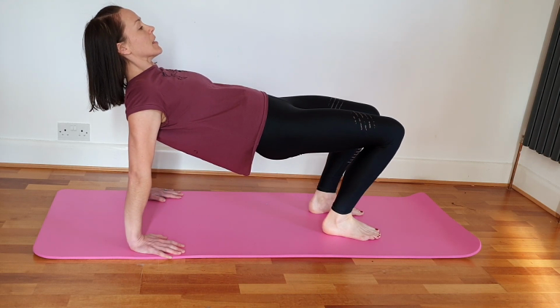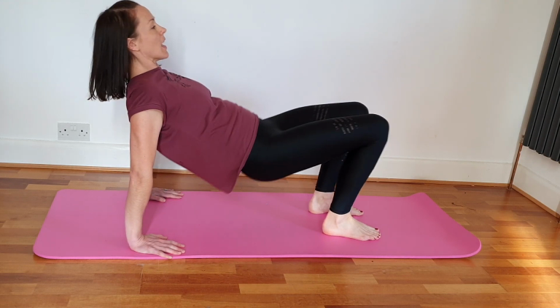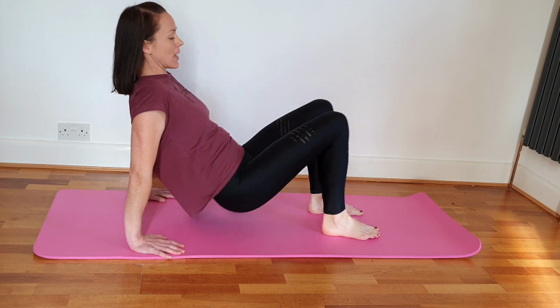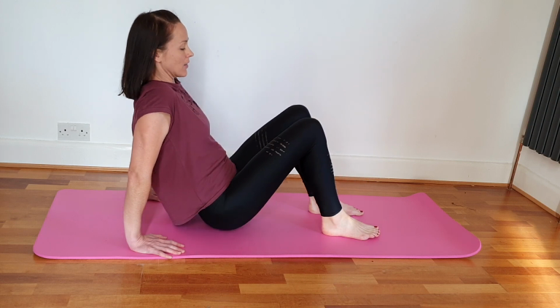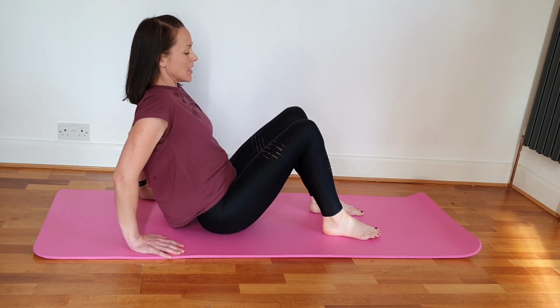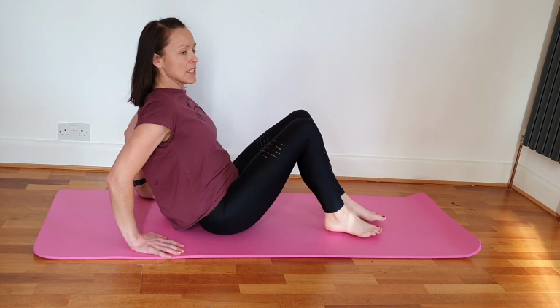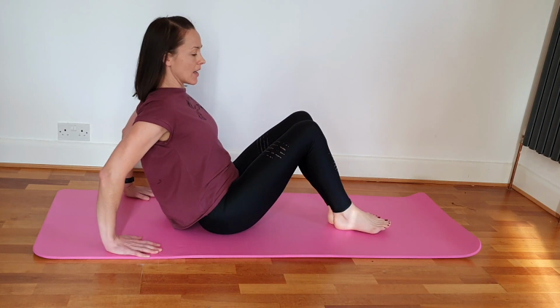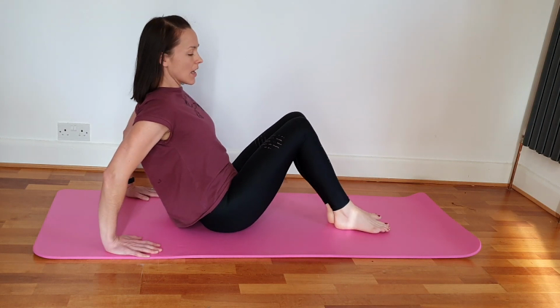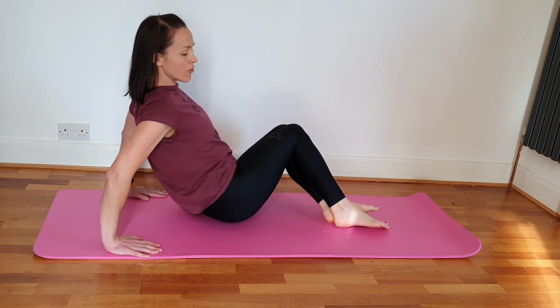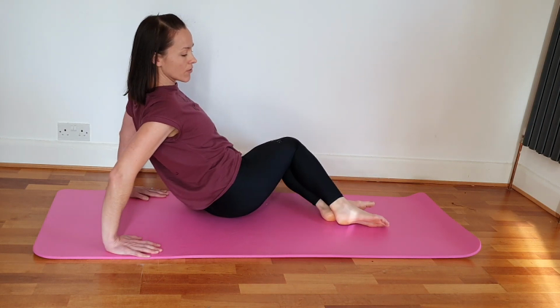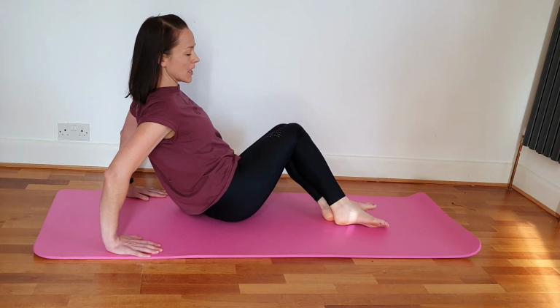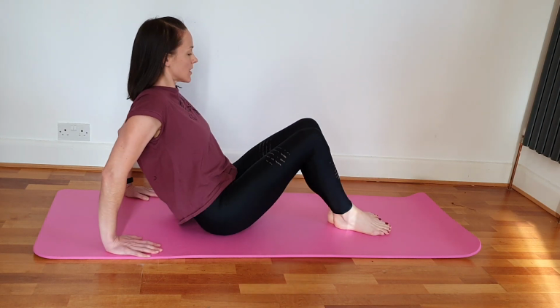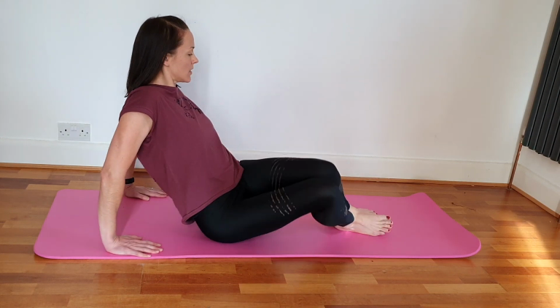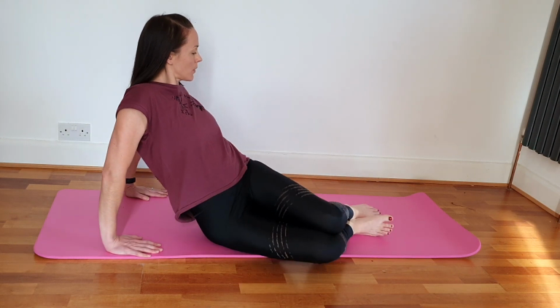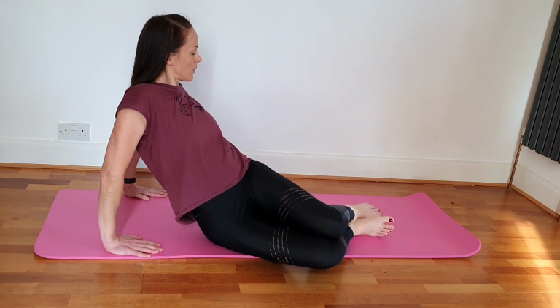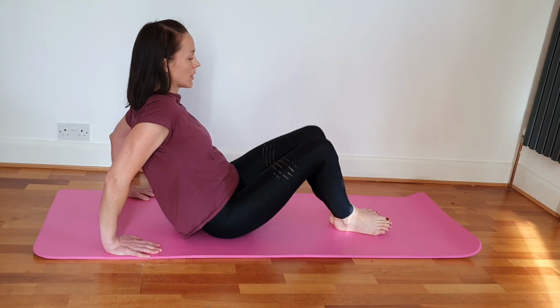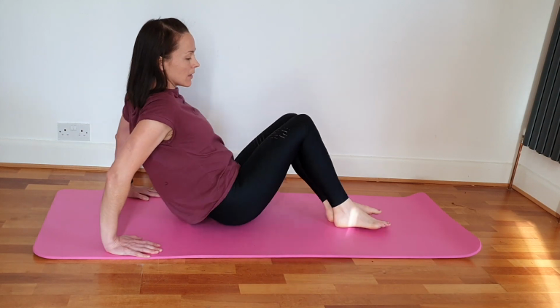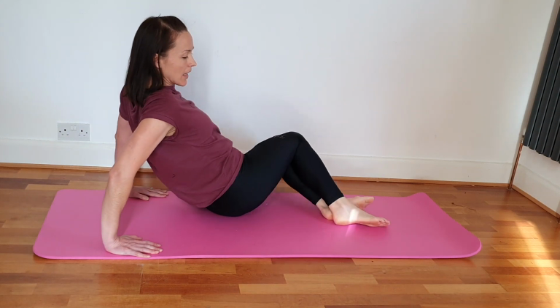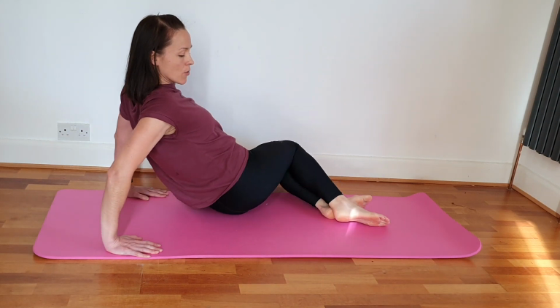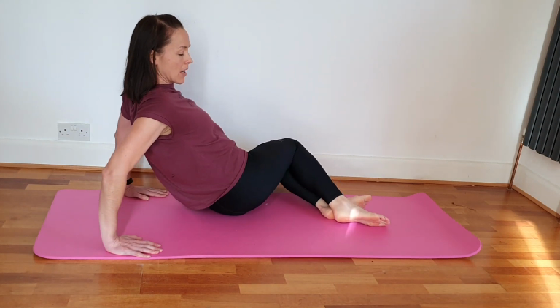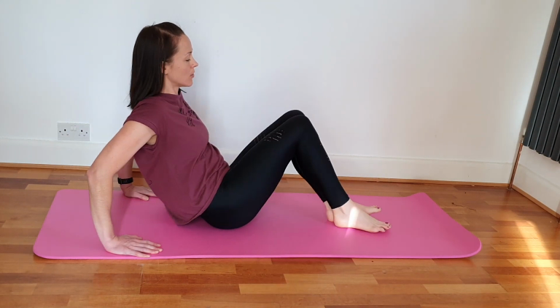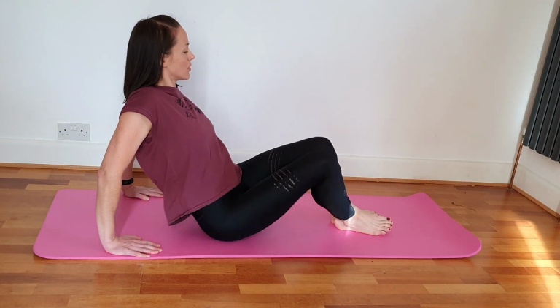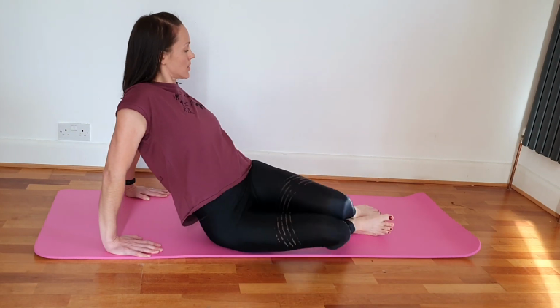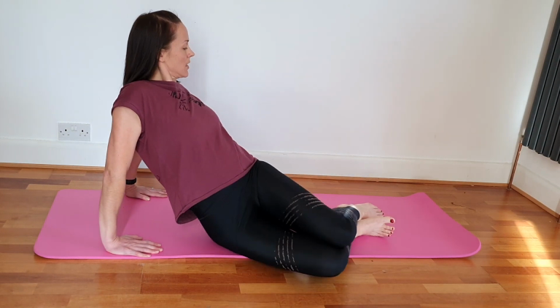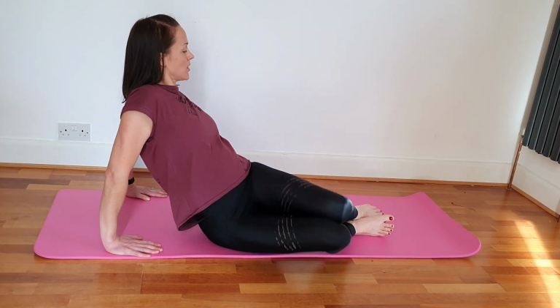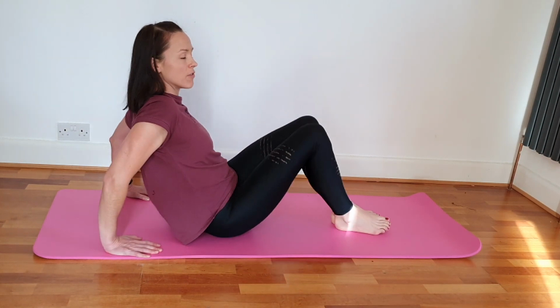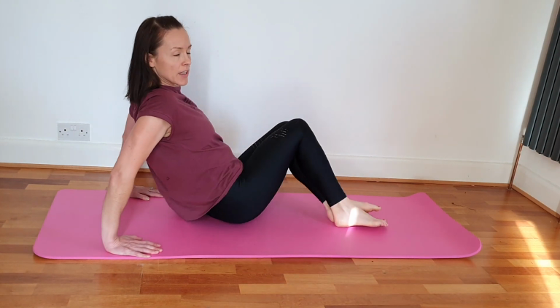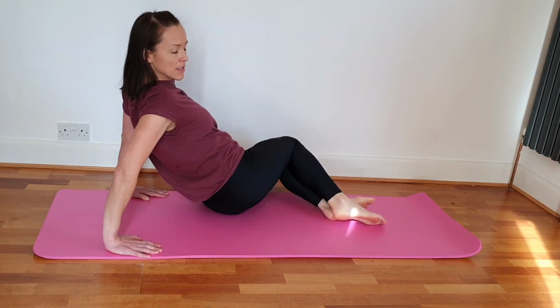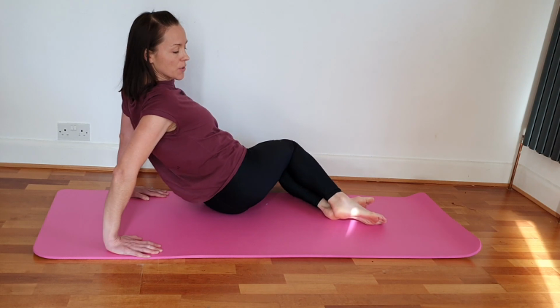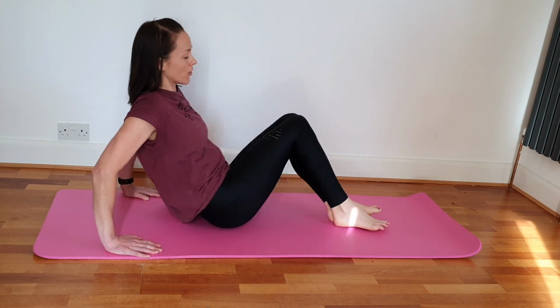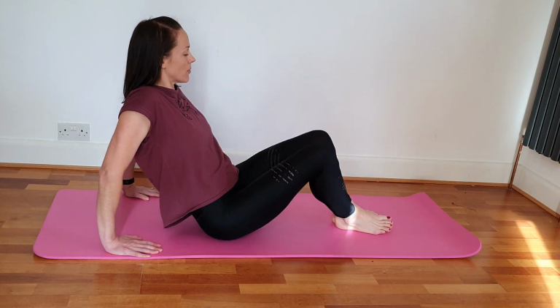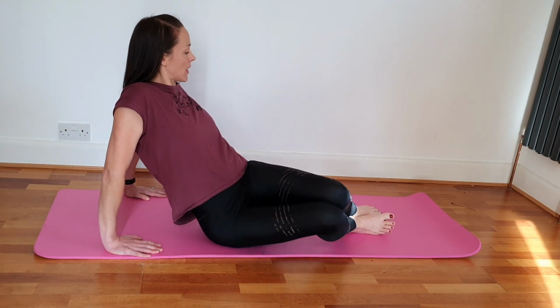Keep your knees together and rock them from side to side. We're opening up through the collarbones and you should feel that nice twist all the way up the spine.